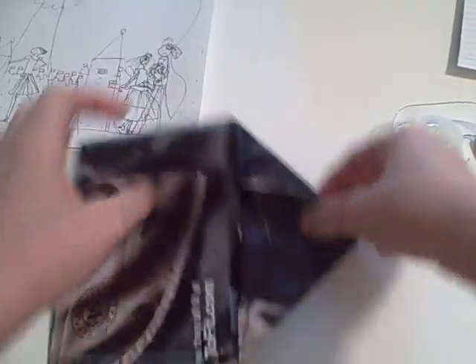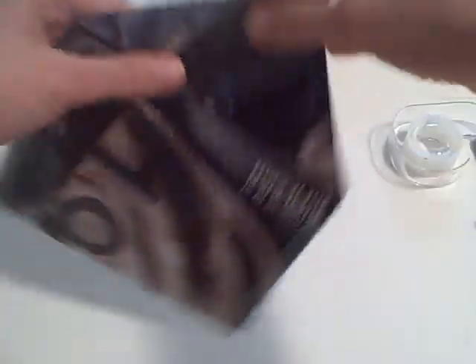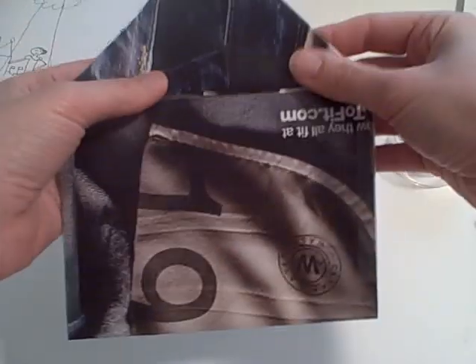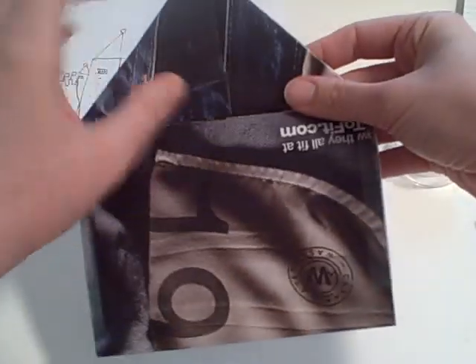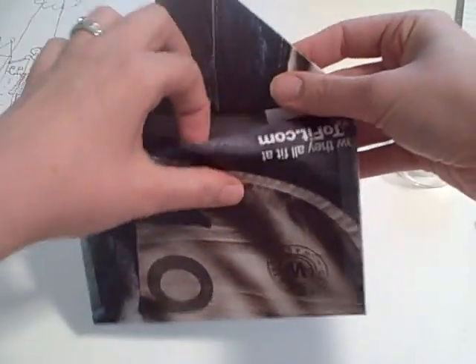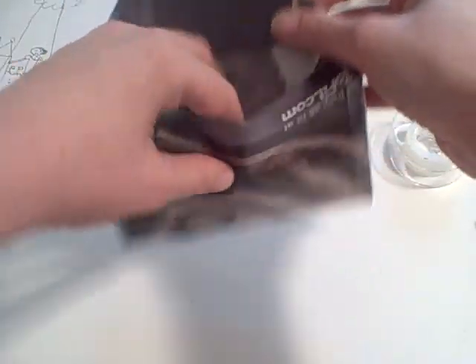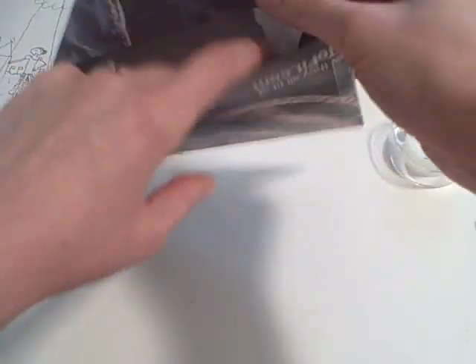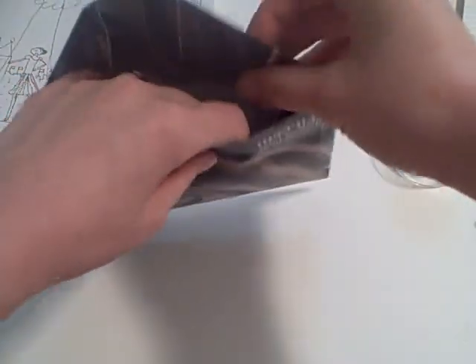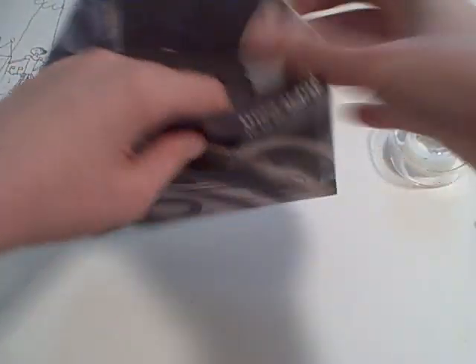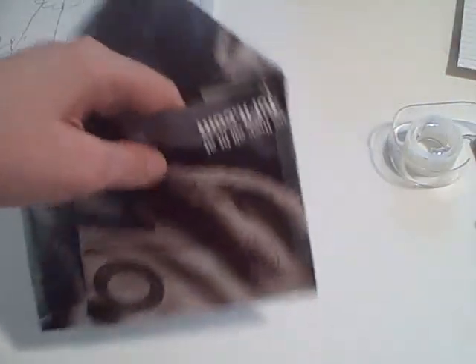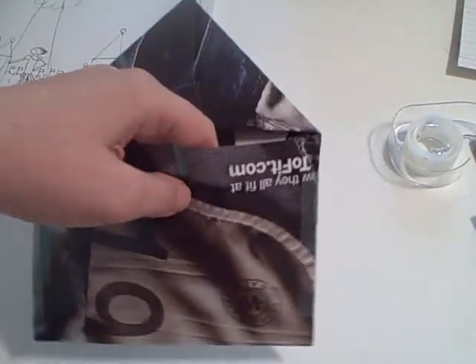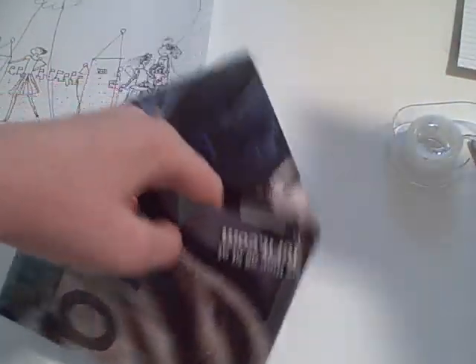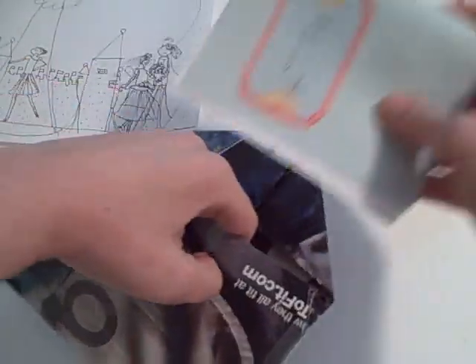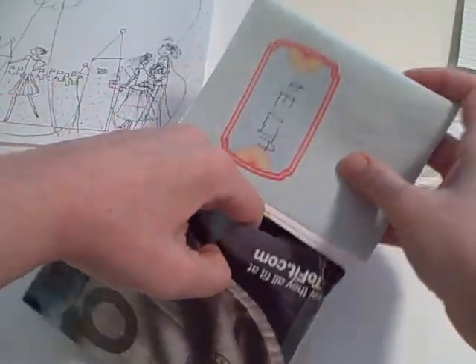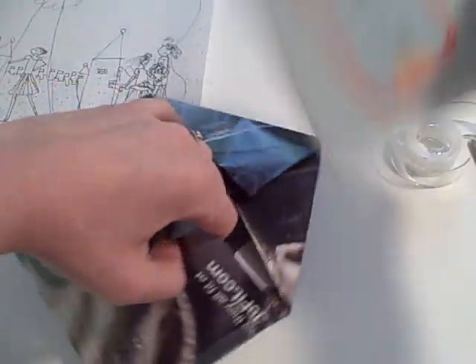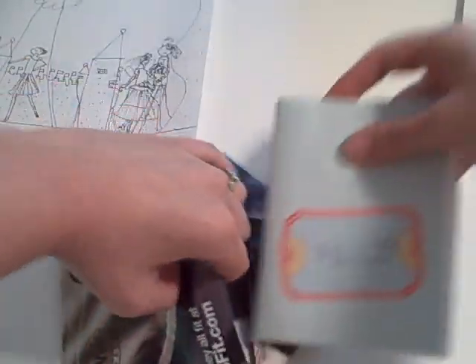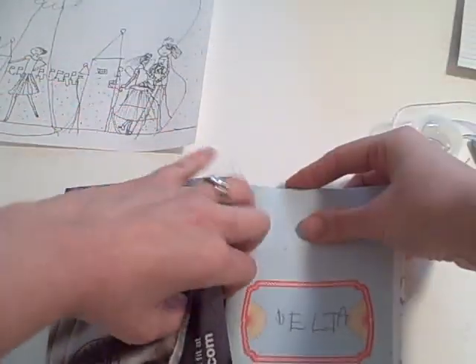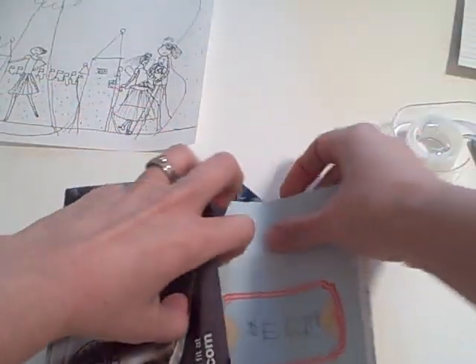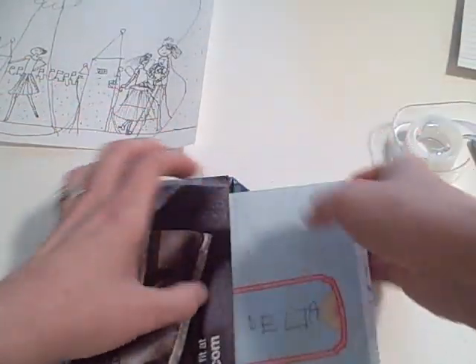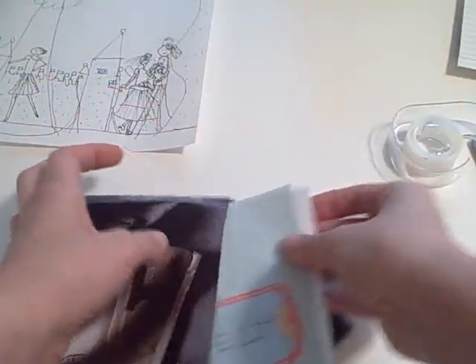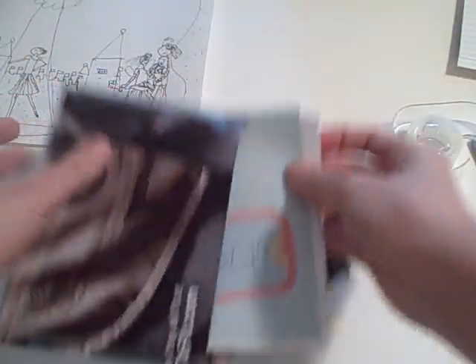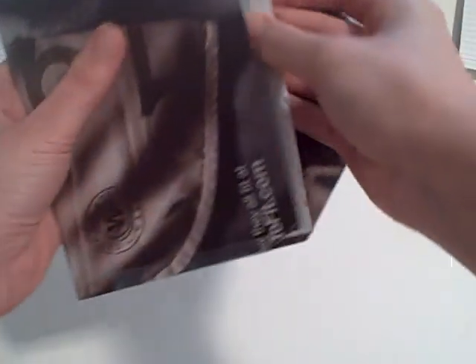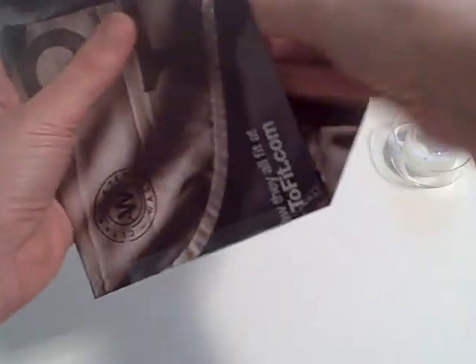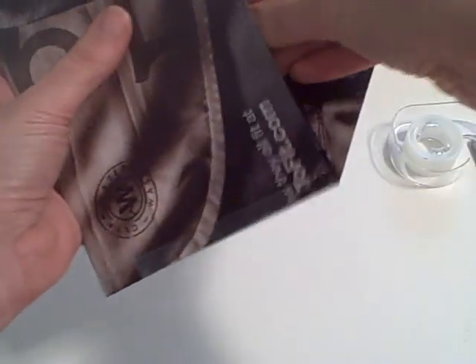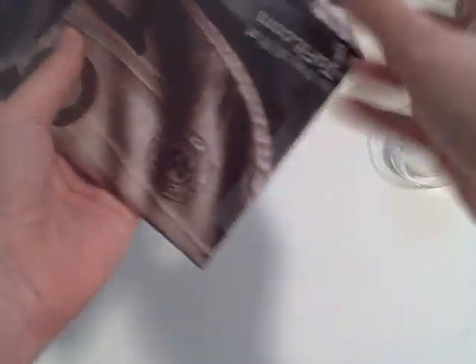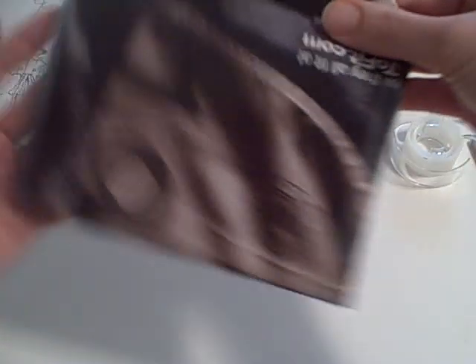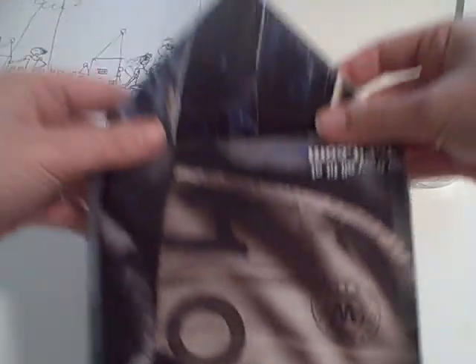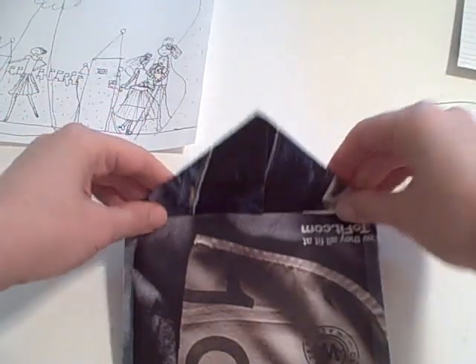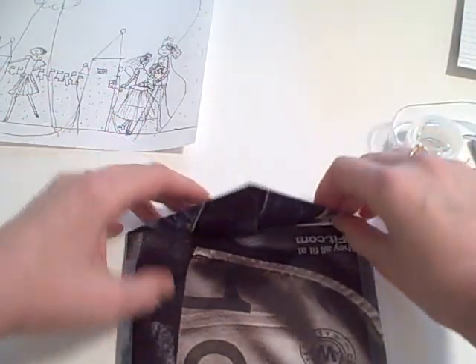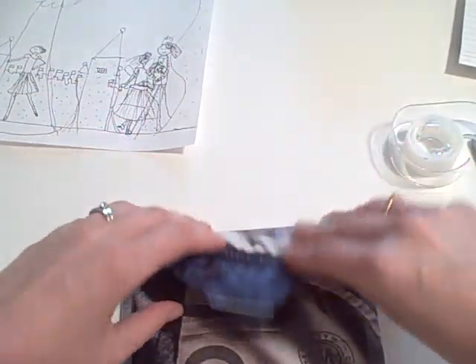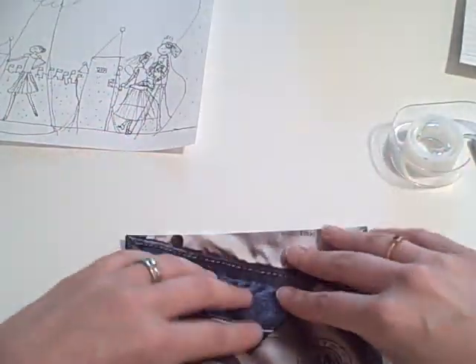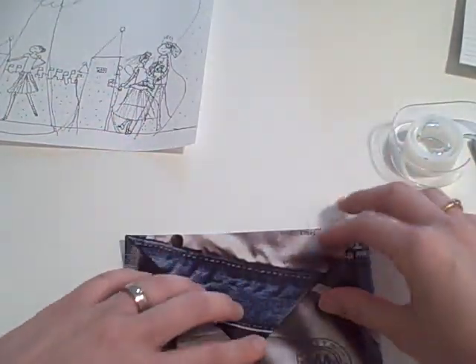So there's my little envelope. See that? I'm going to take Delia's book and put it in here. And then she likes to put little stickers on here.